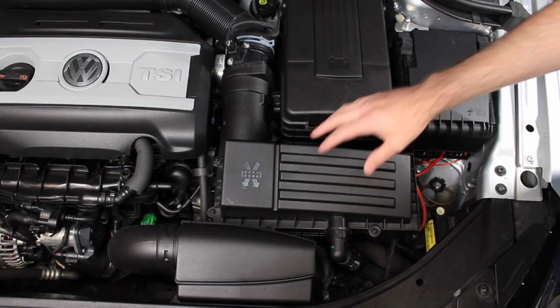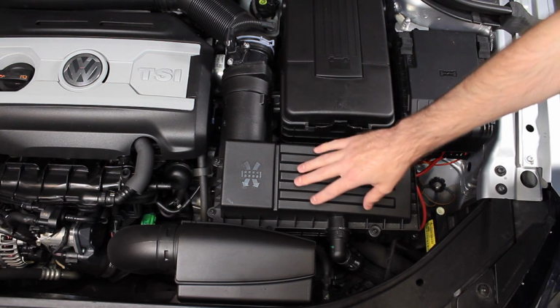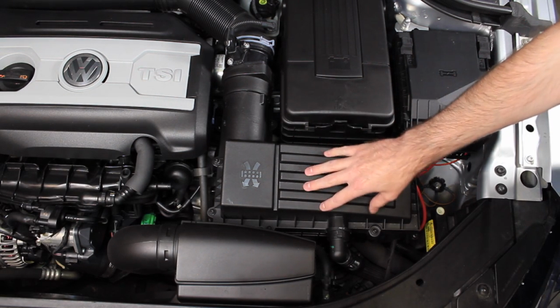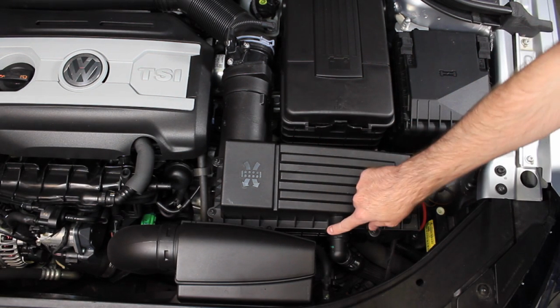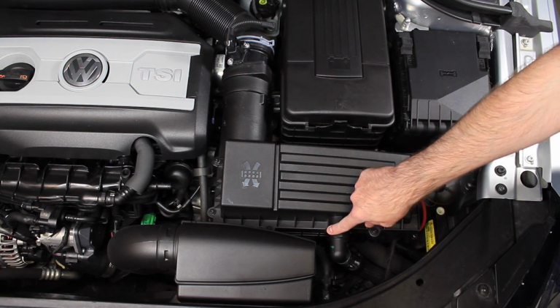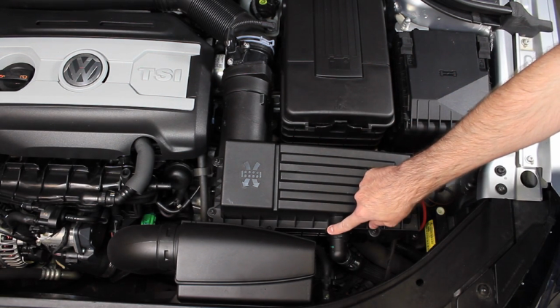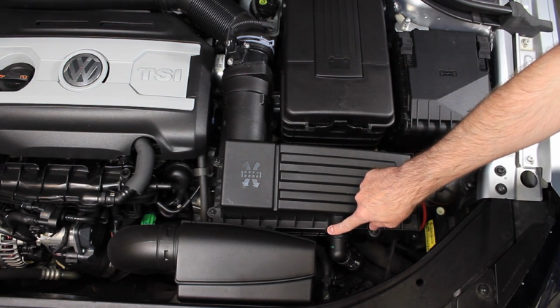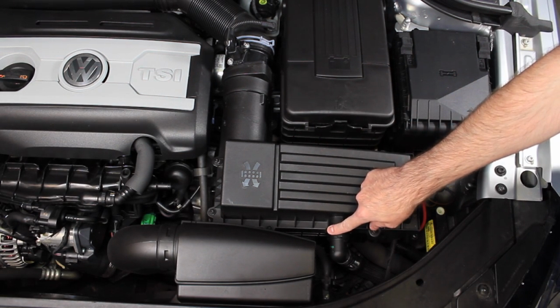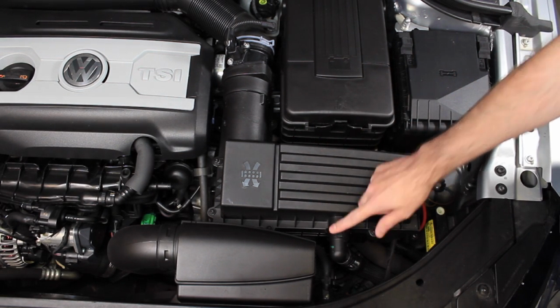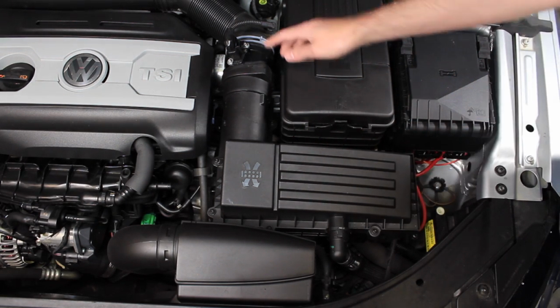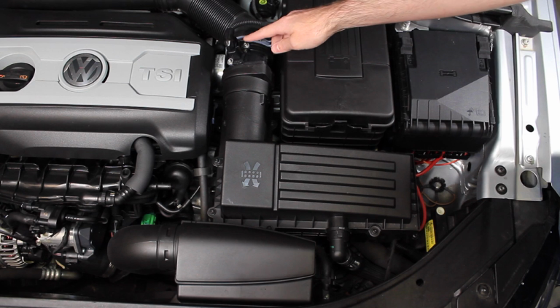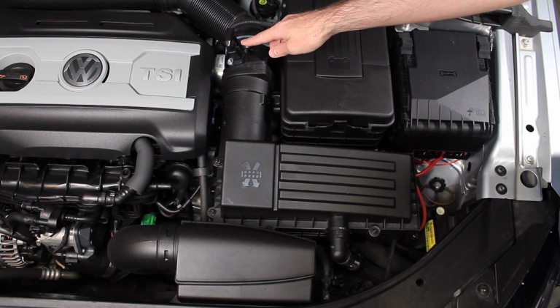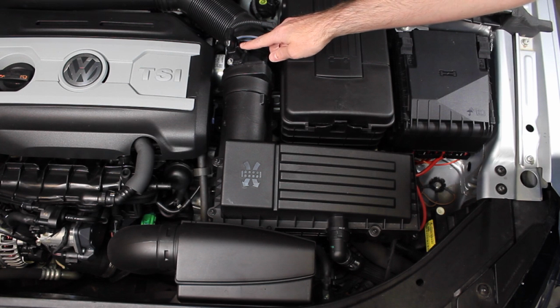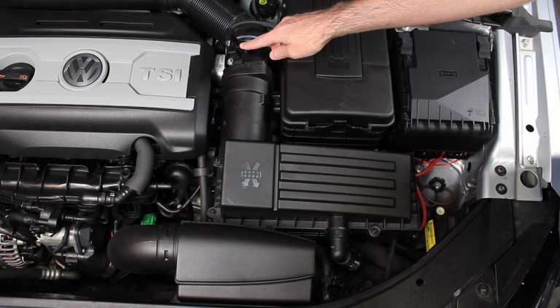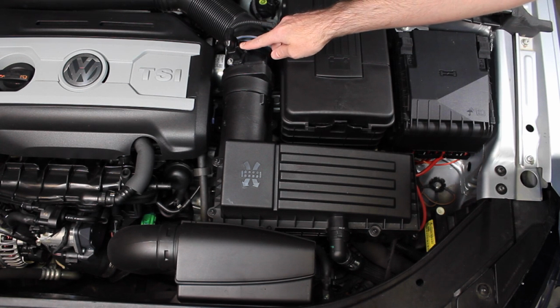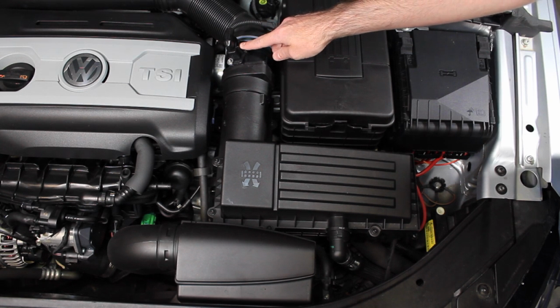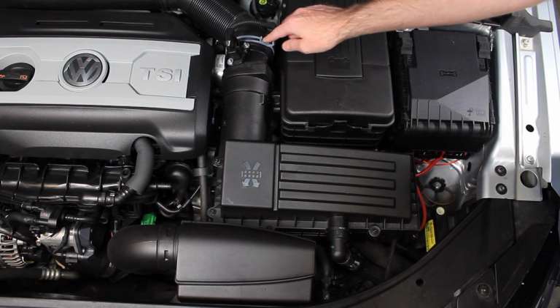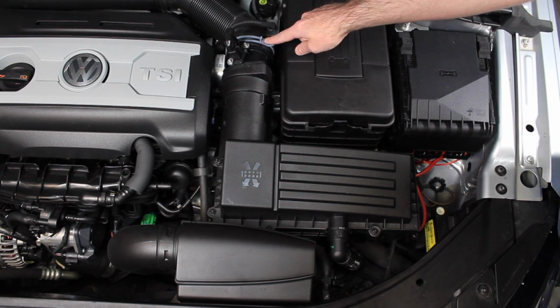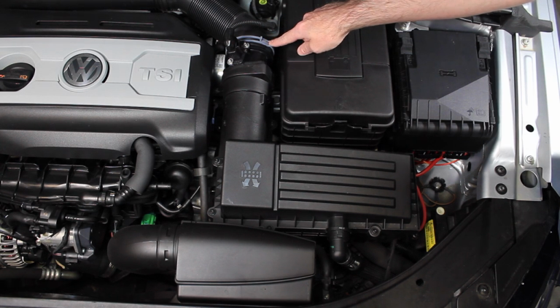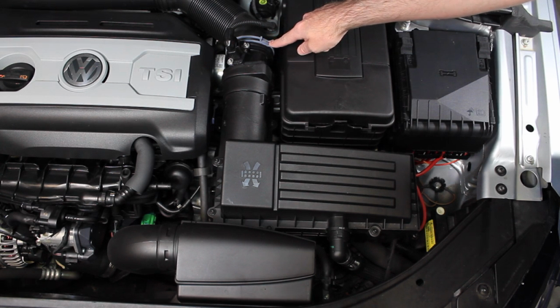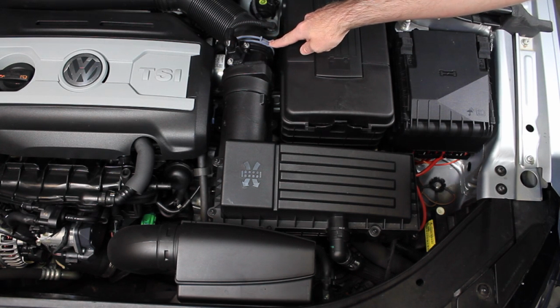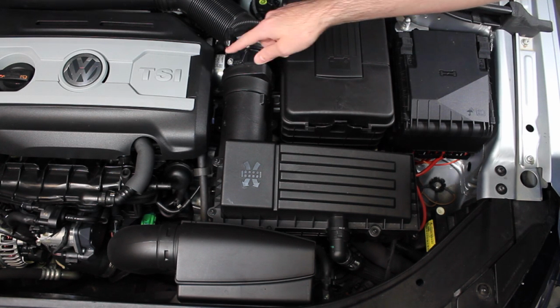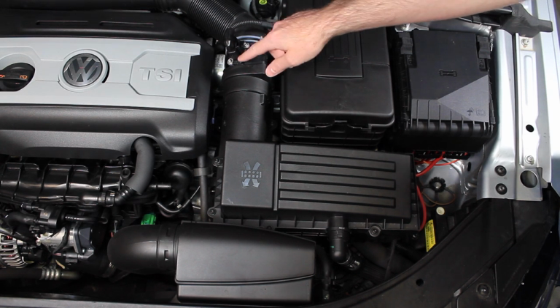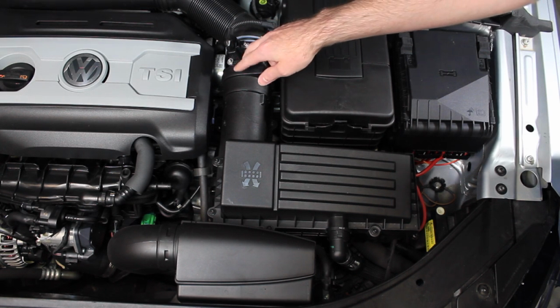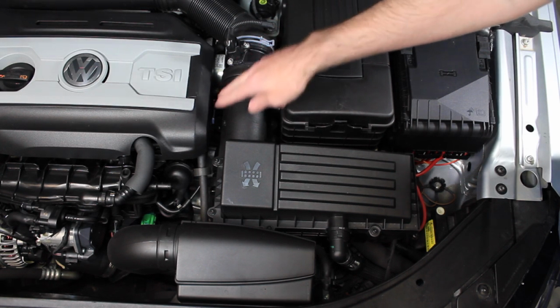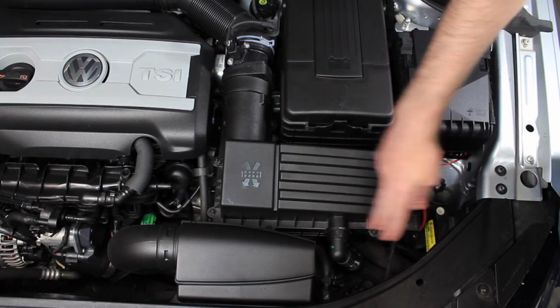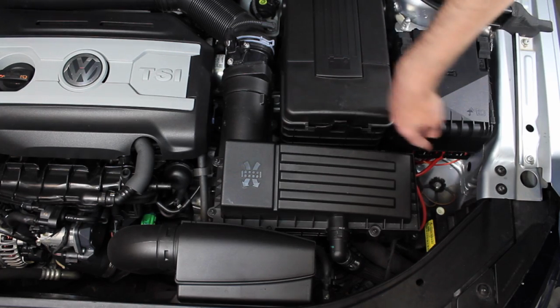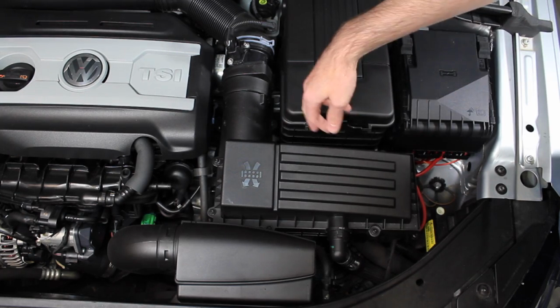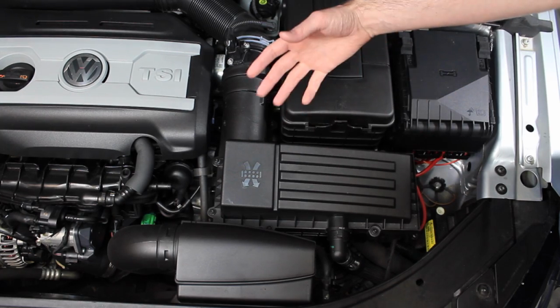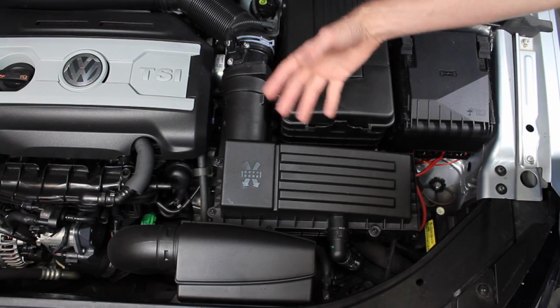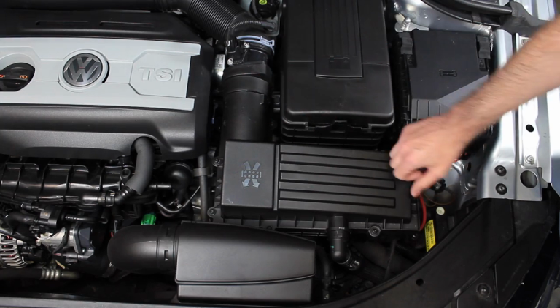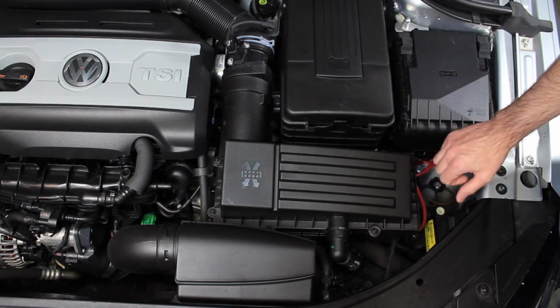We can start by removing this hose, then it's best to take off the mass airflow sensor connector and then this hose clamp. After that, we'll remove all the screws and remove the top of the air box.